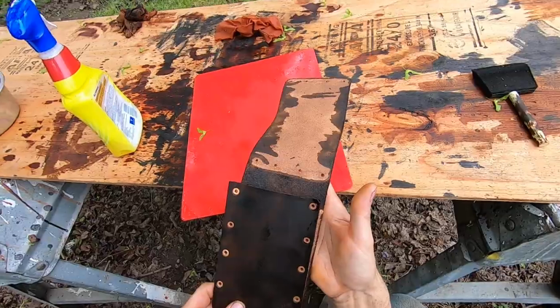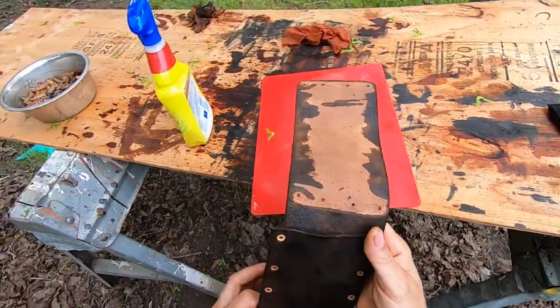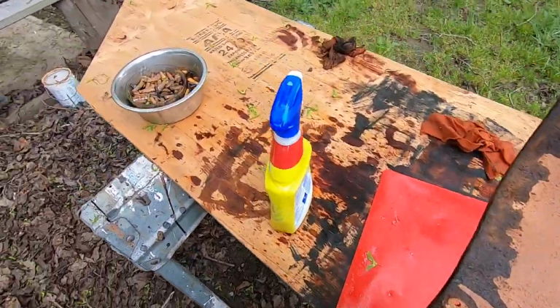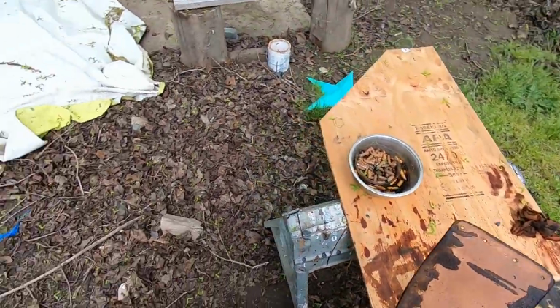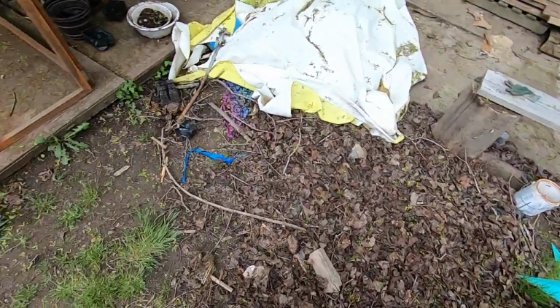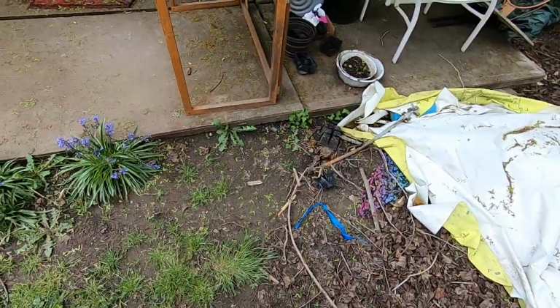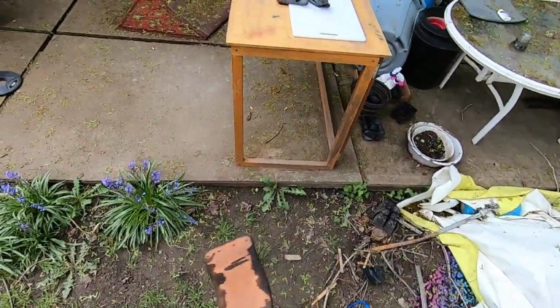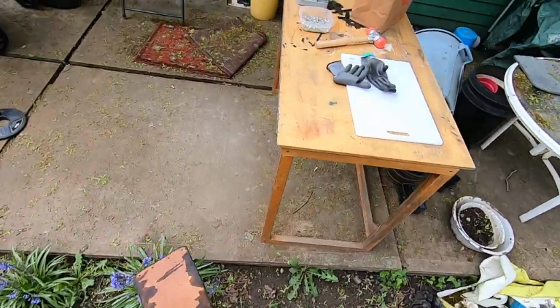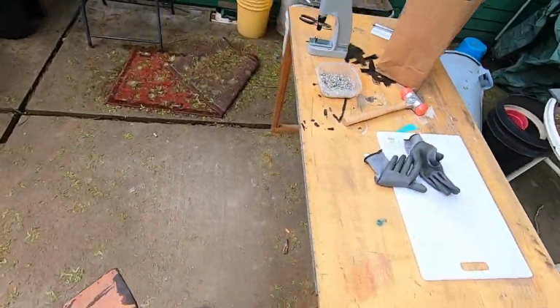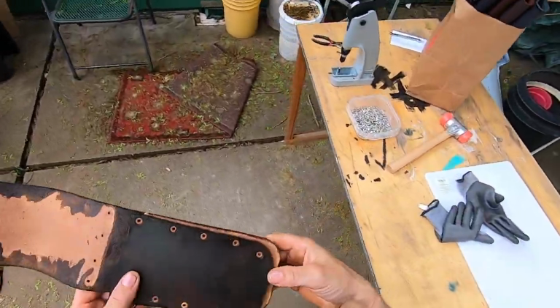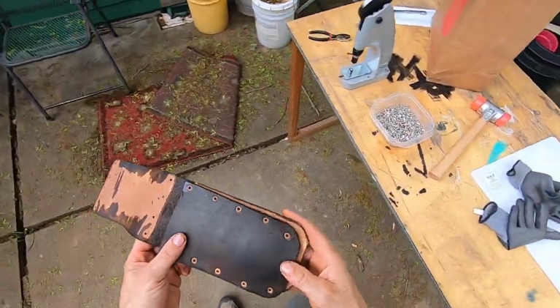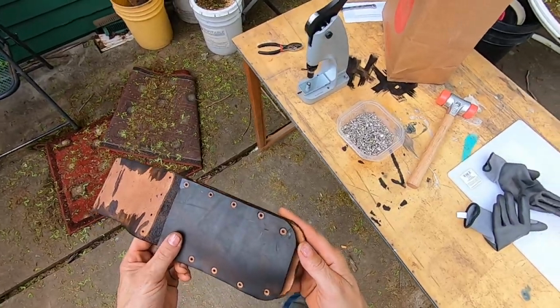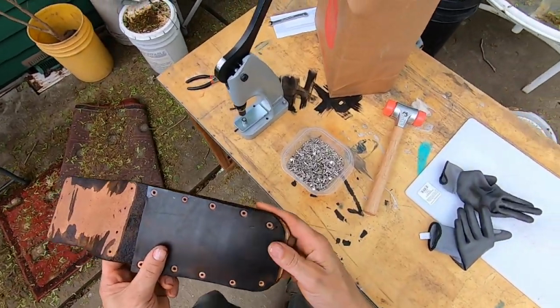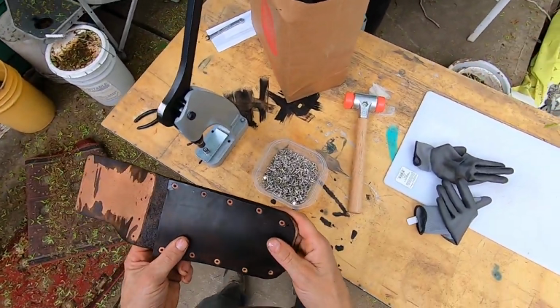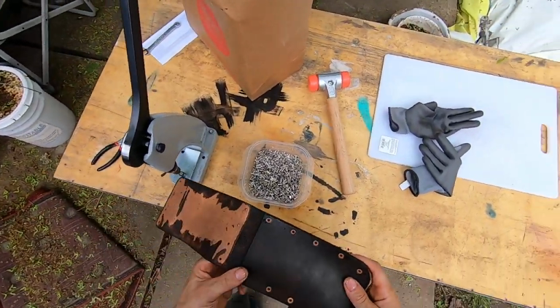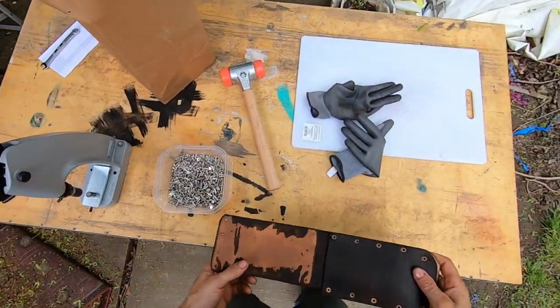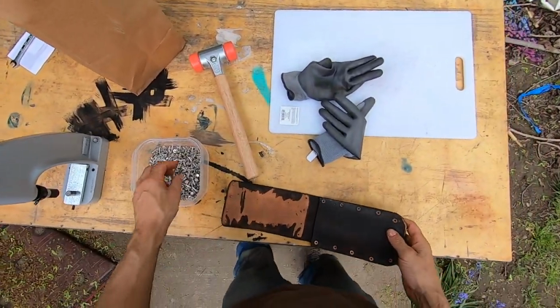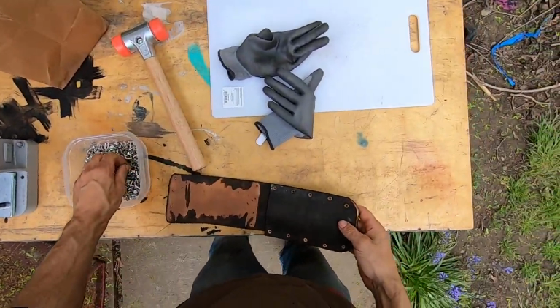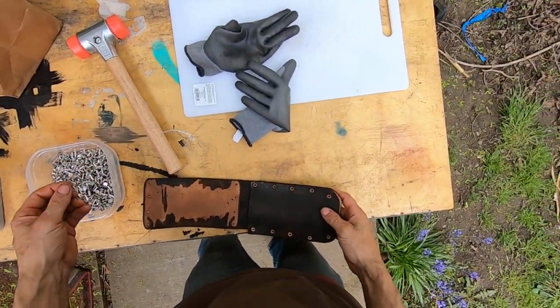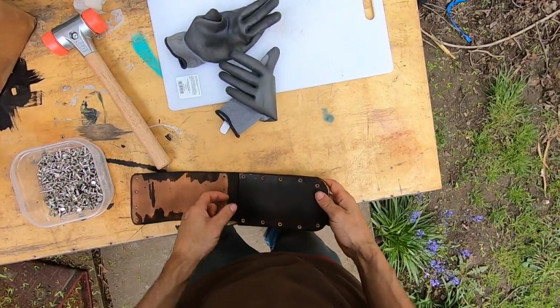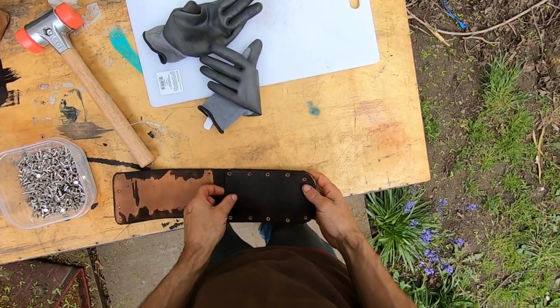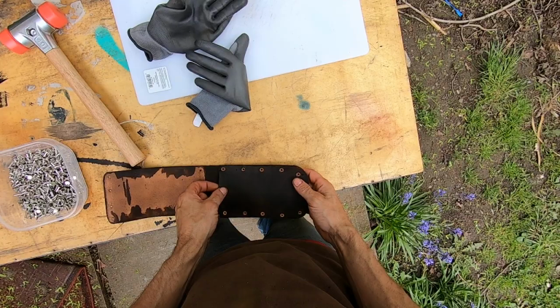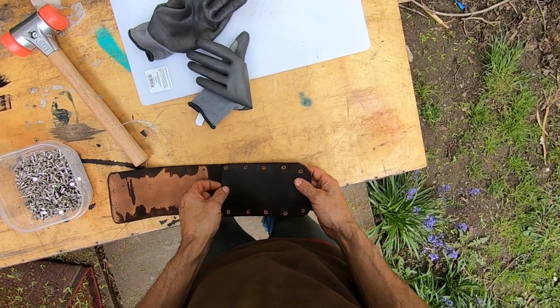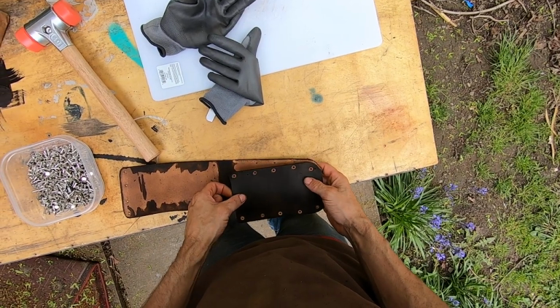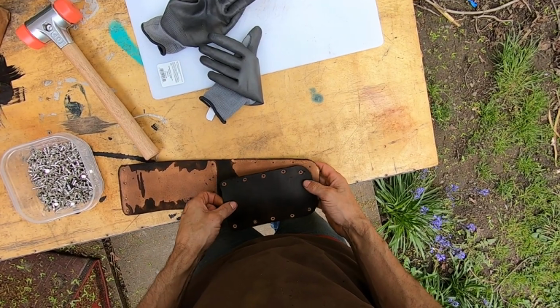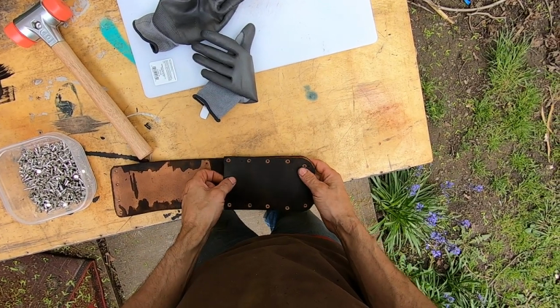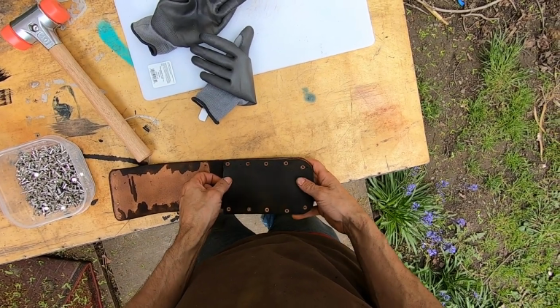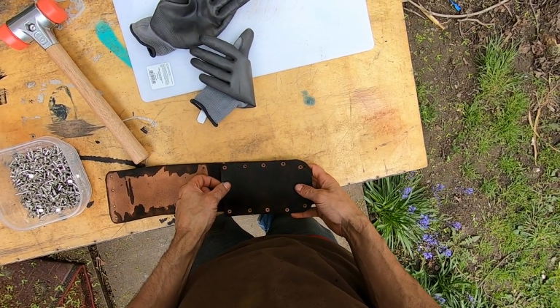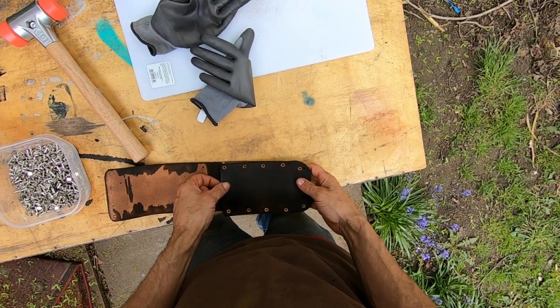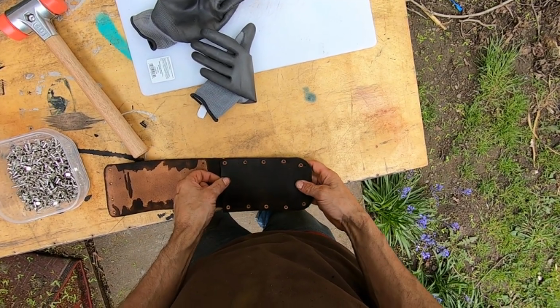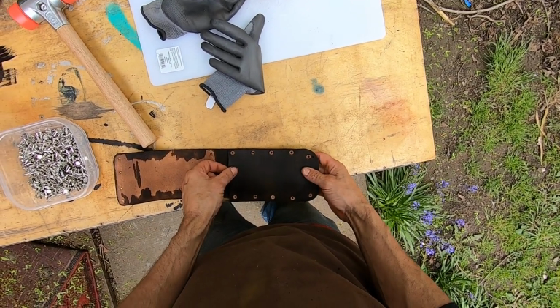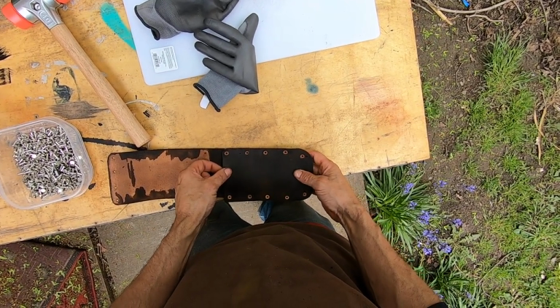I'm going to rivet this real quick here - setting some tubular rivets in it instead of those double cap rivets.